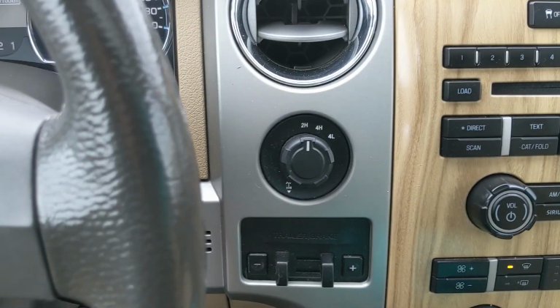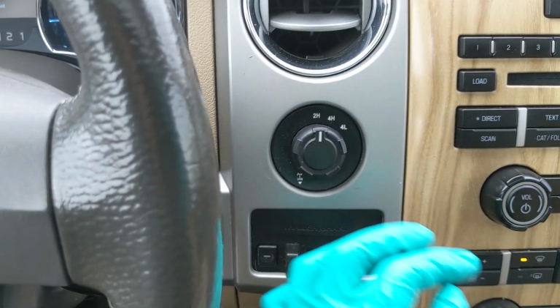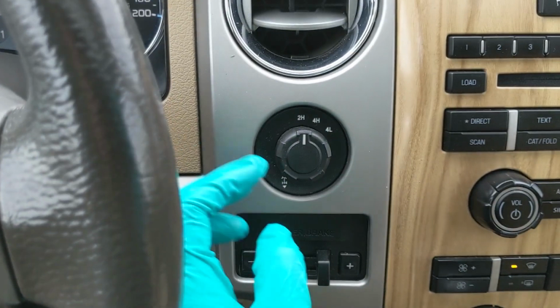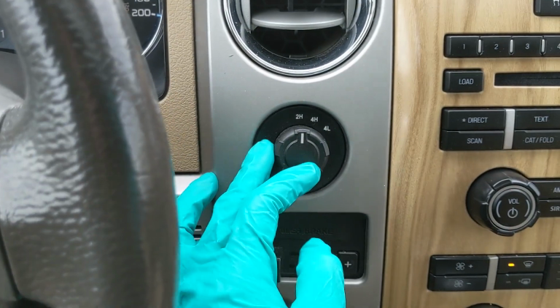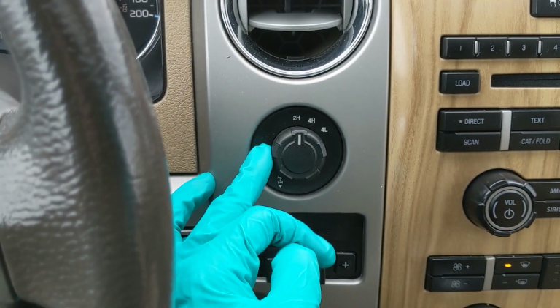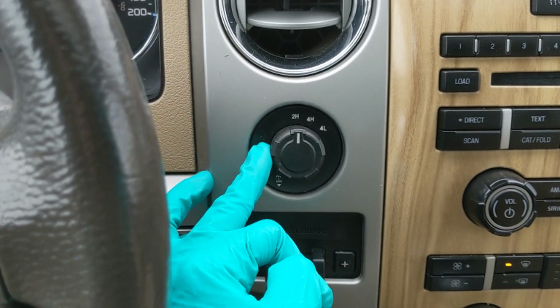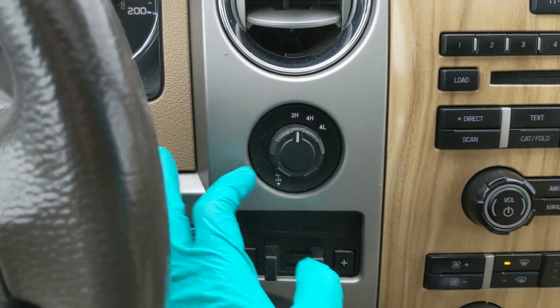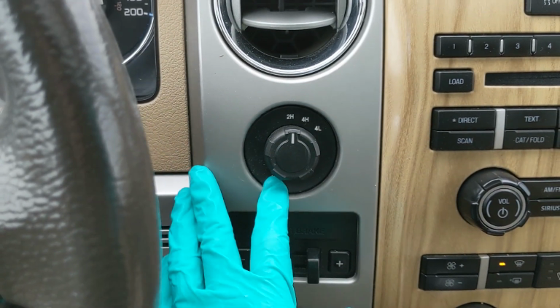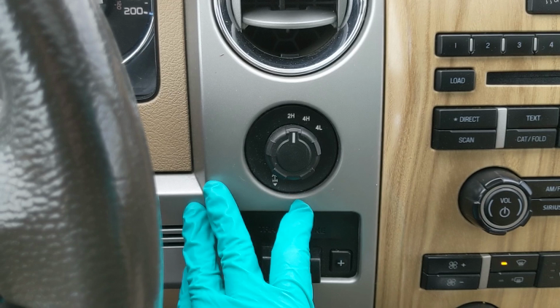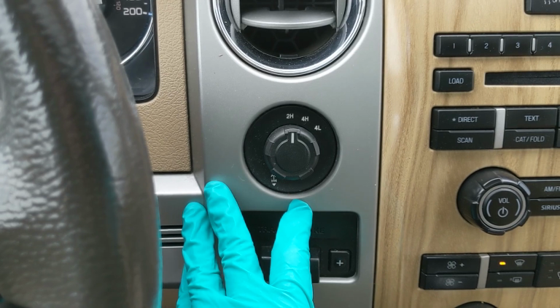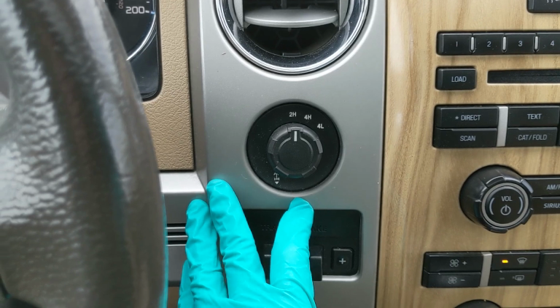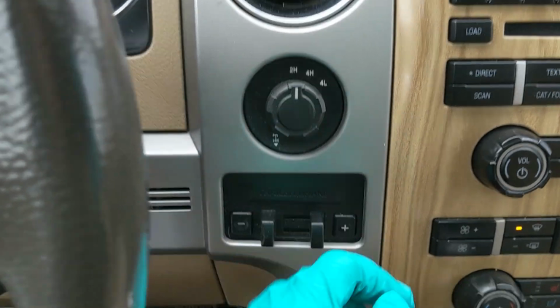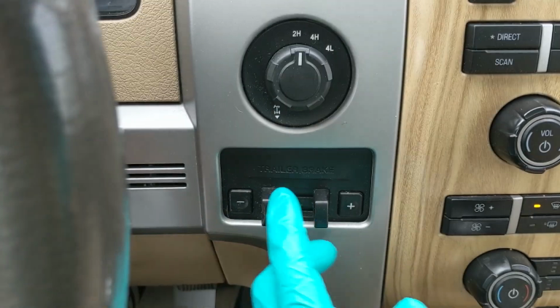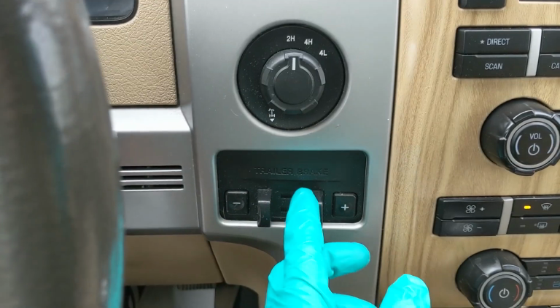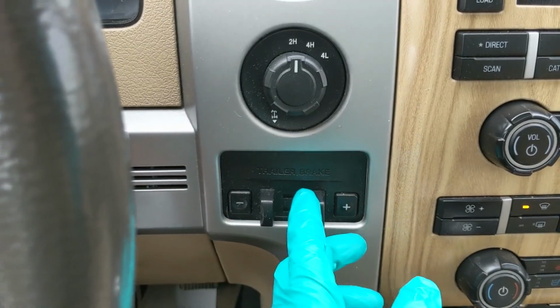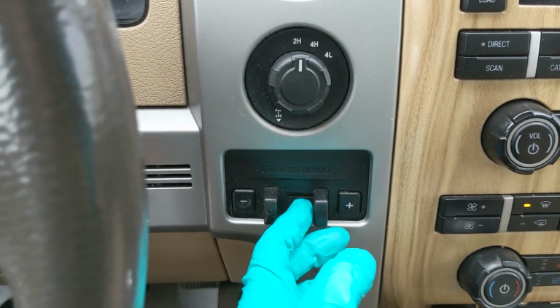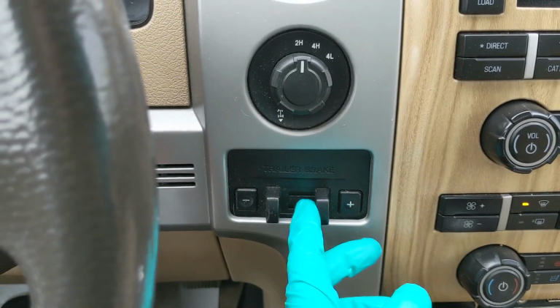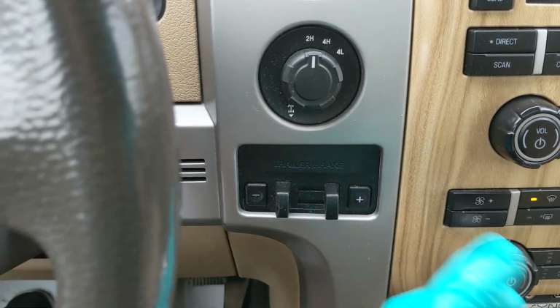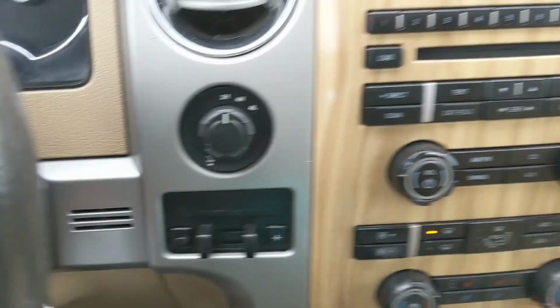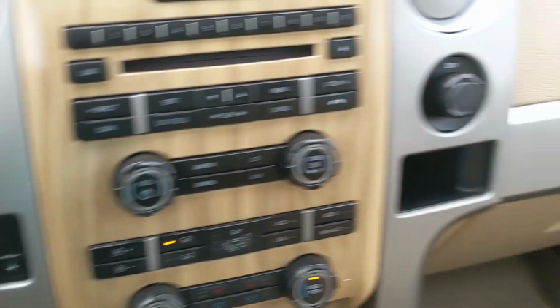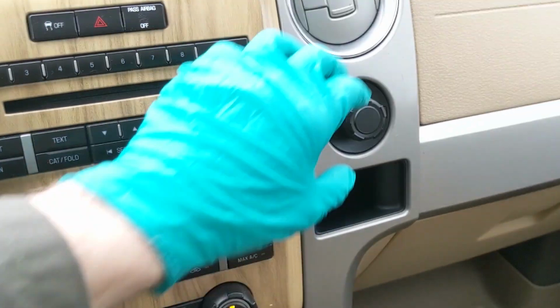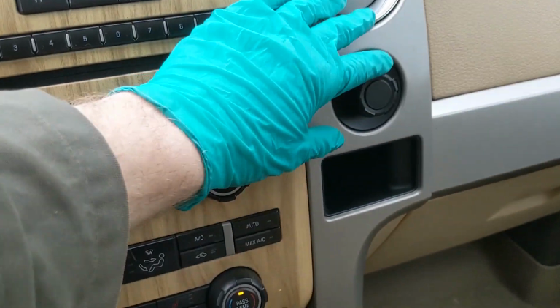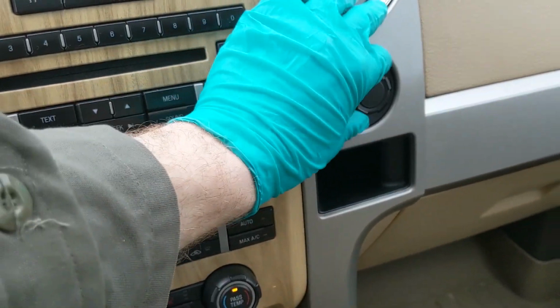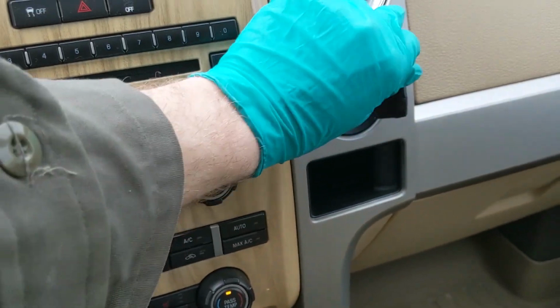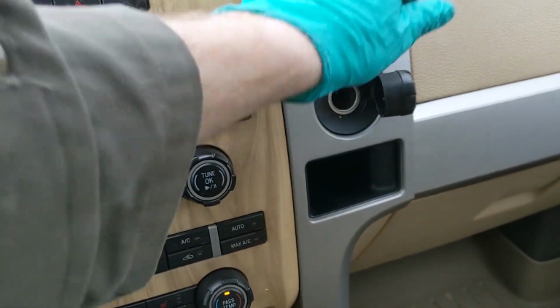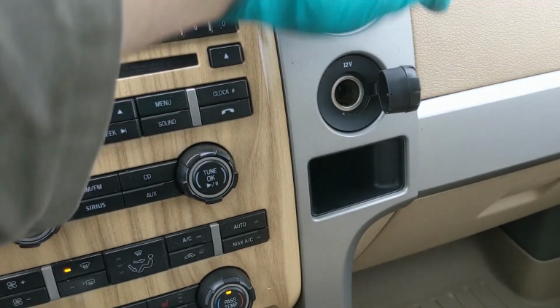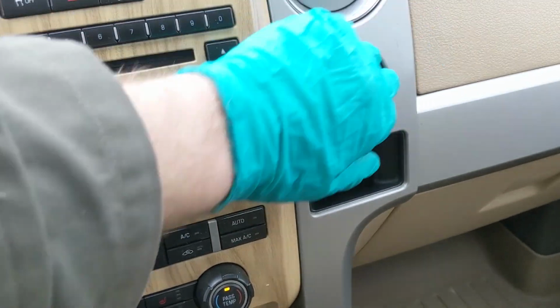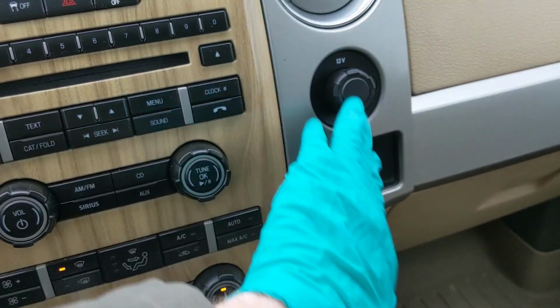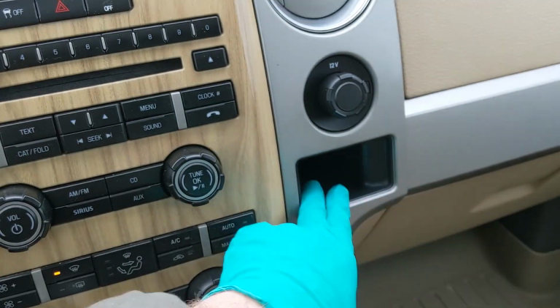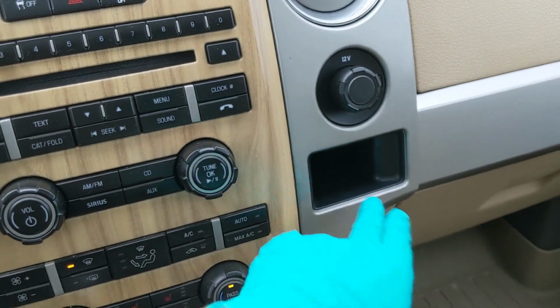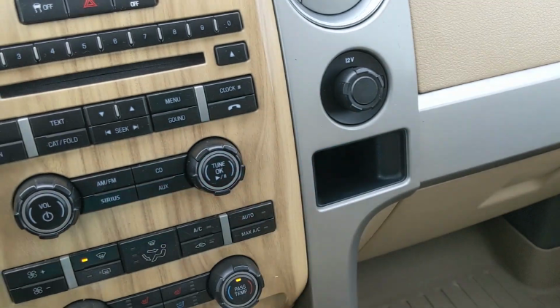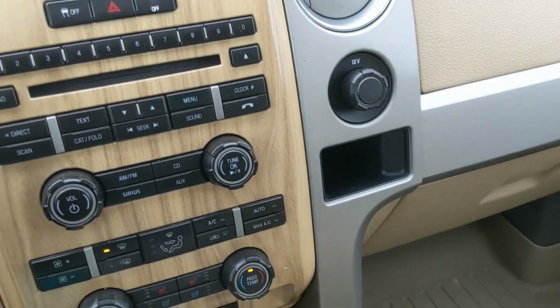To the left of that, you have your 4x4 controls with a locking rear differential, as well as your trailer brake underneath that, and over here you have a 12-volt outlet as well as a cubby beneath that.